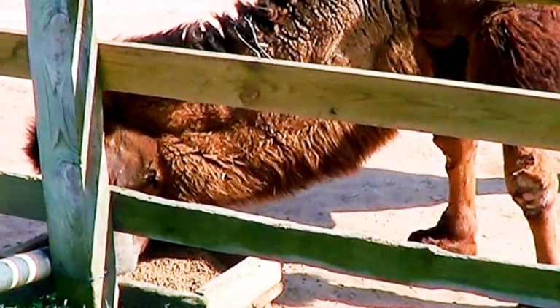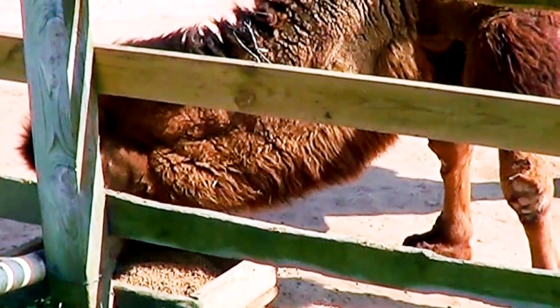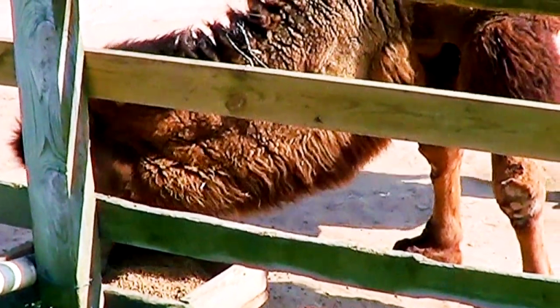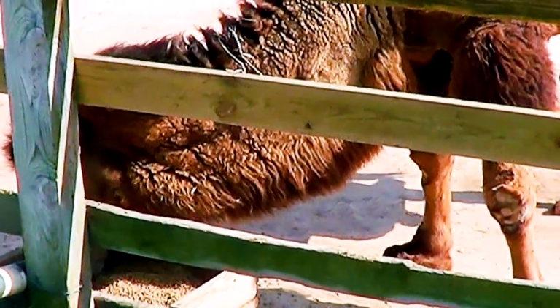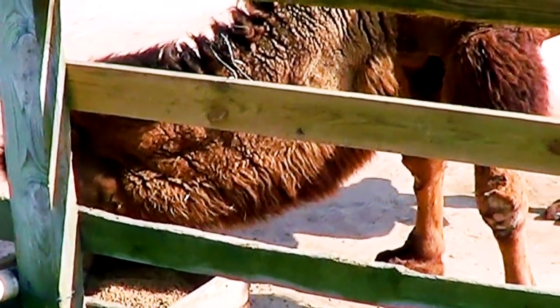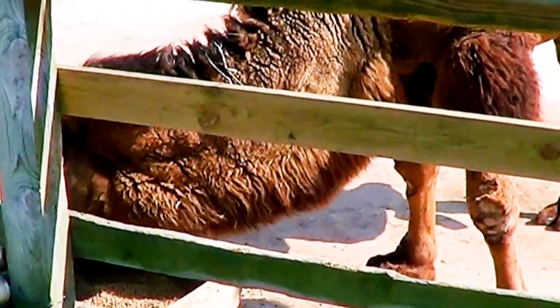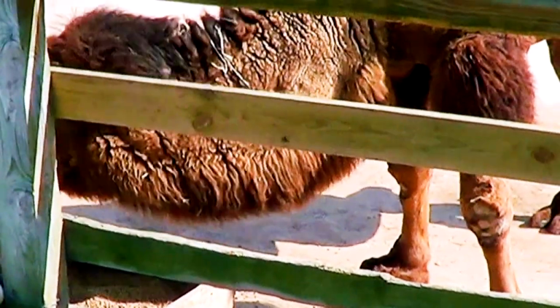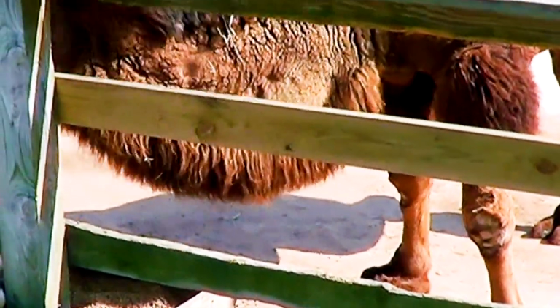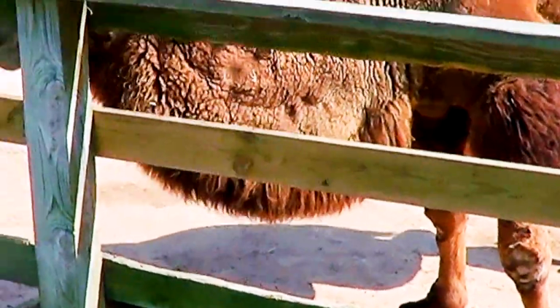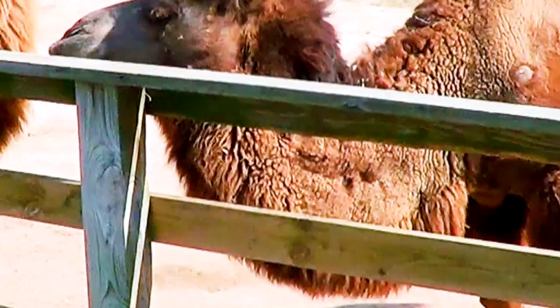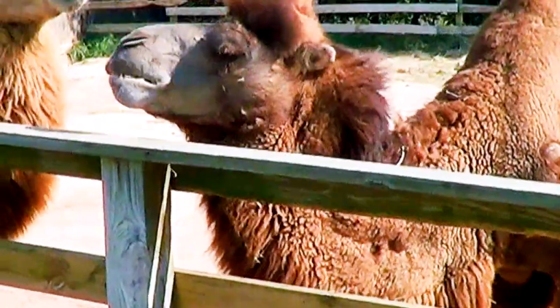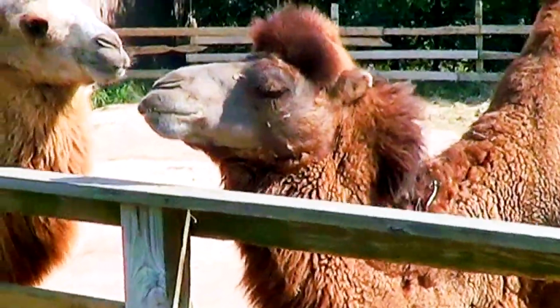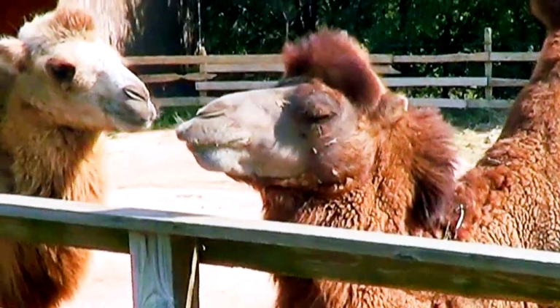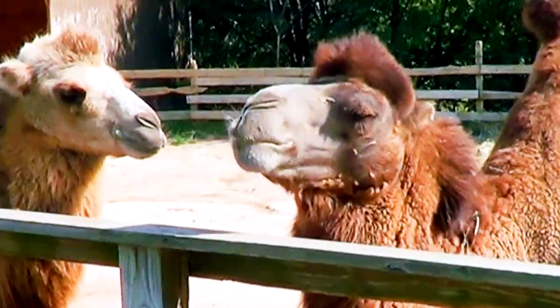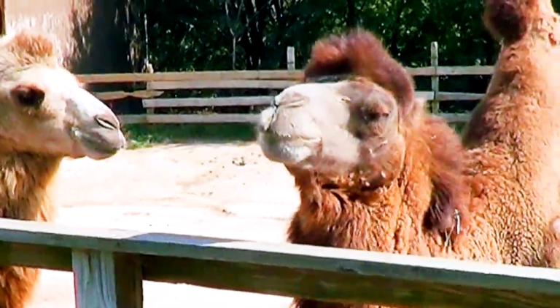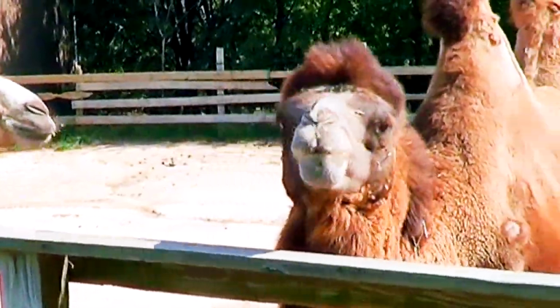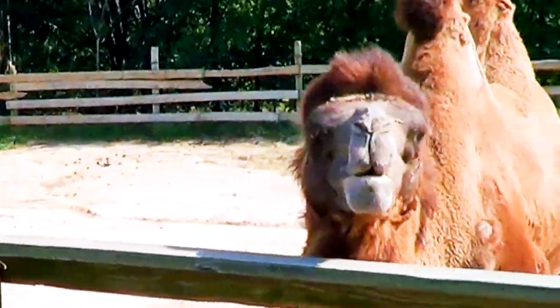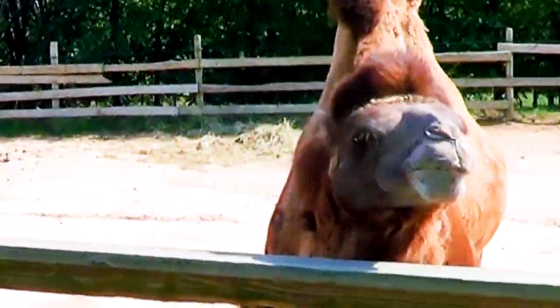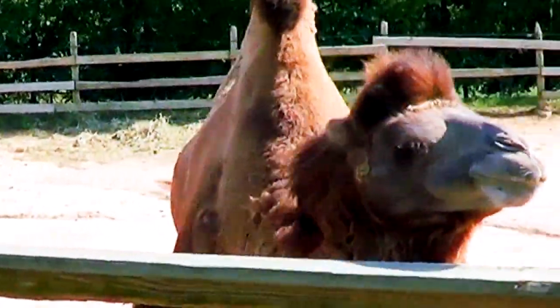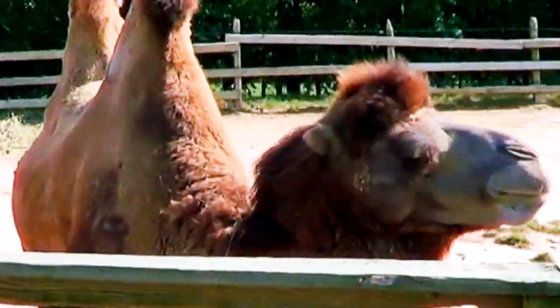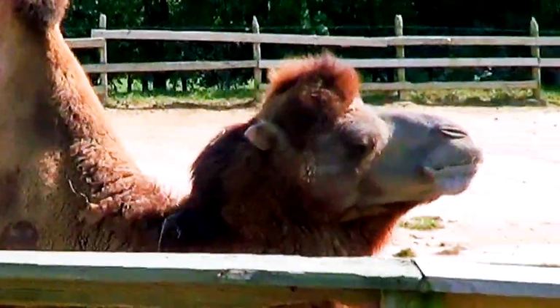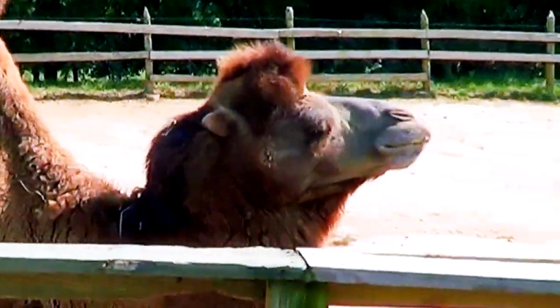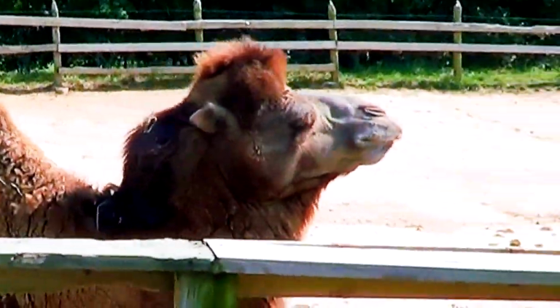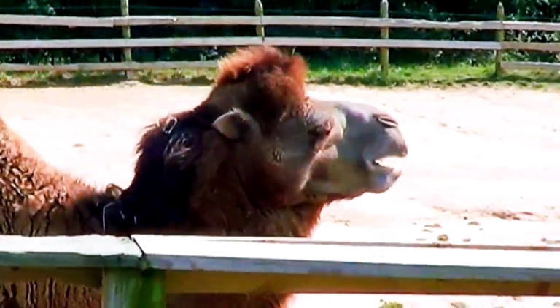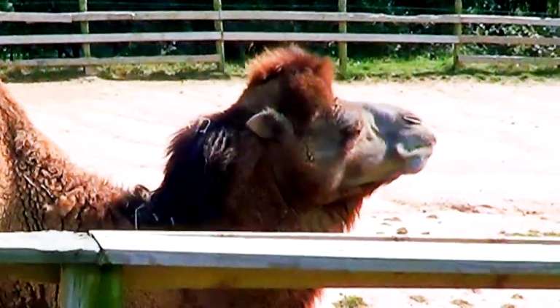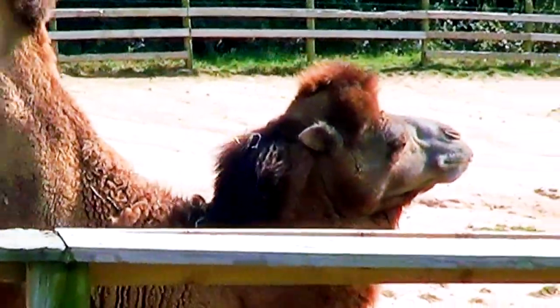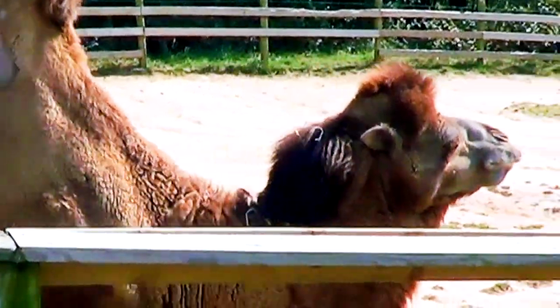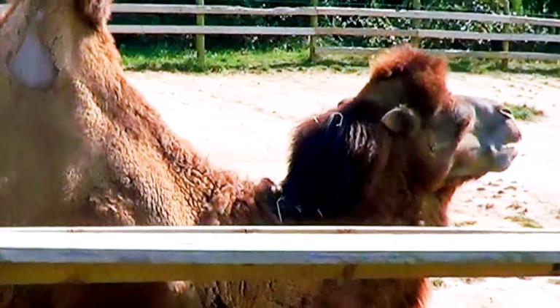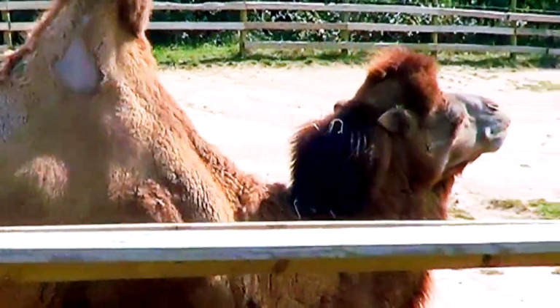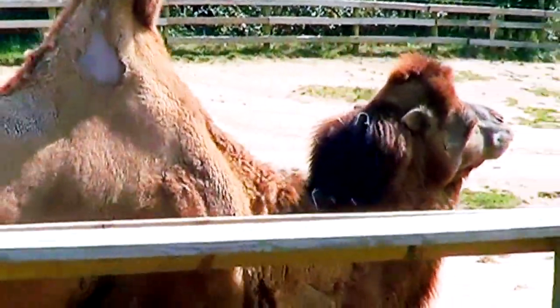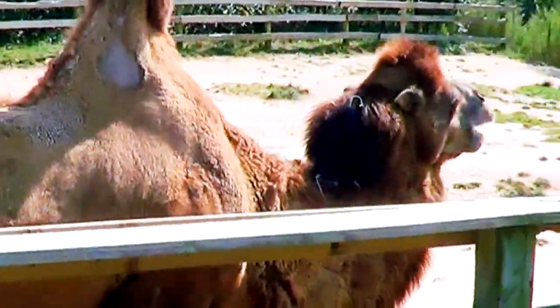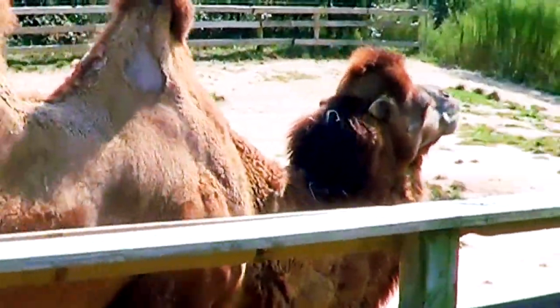The humps on their backs are used to store fat. Judging from the pictures I saw of other camels, the ones at their zoo seemed to be very well fed.